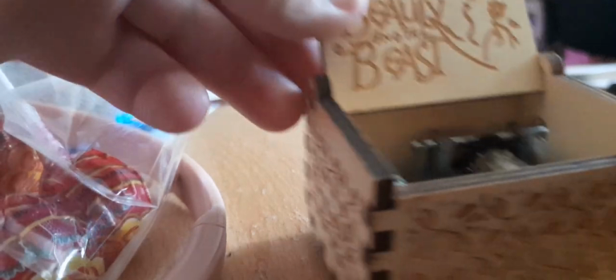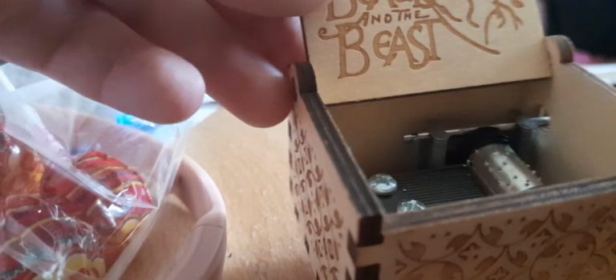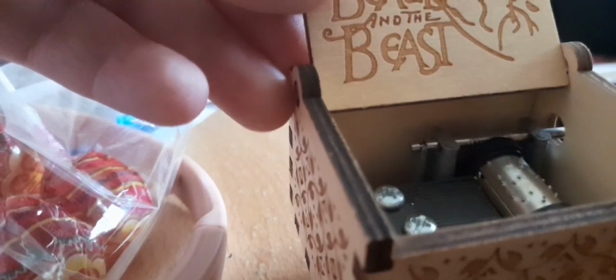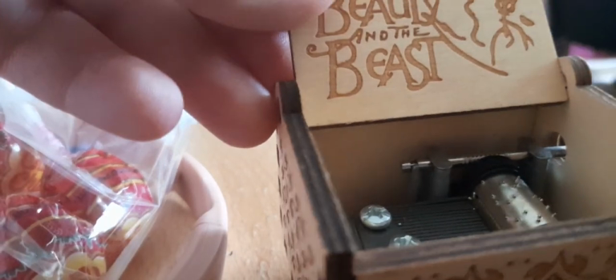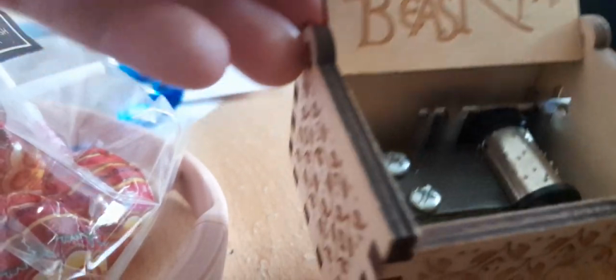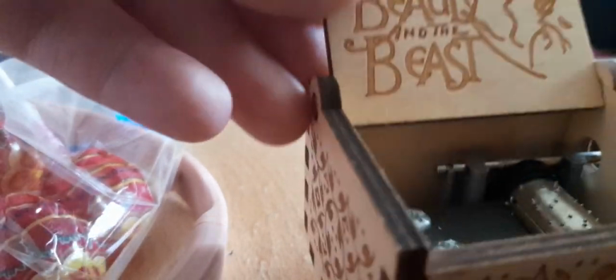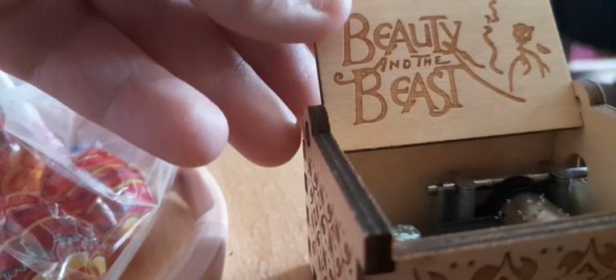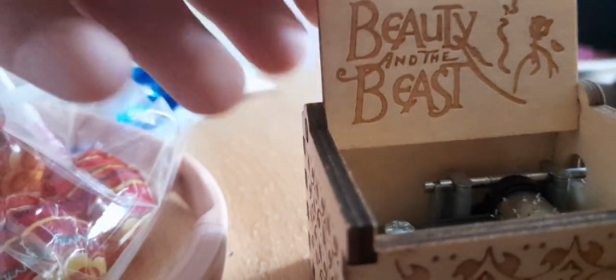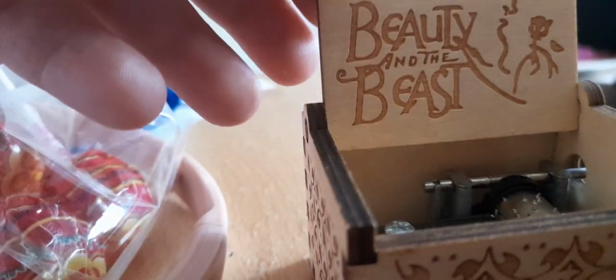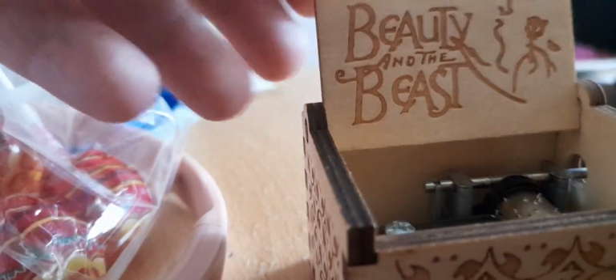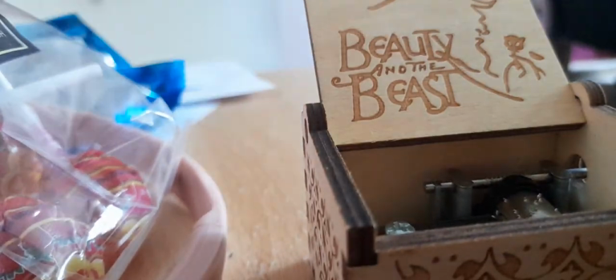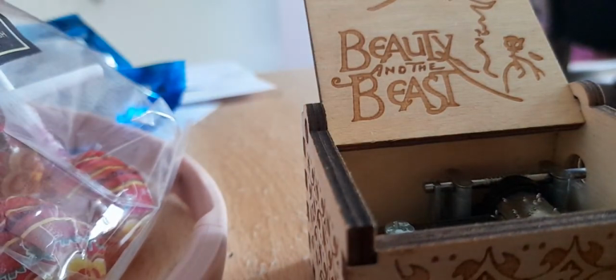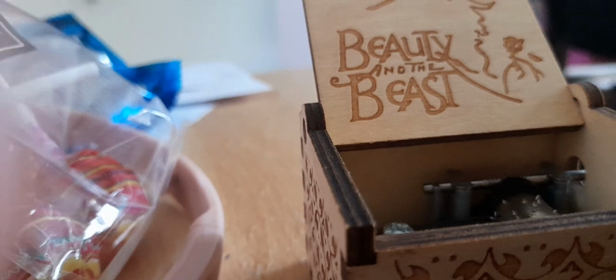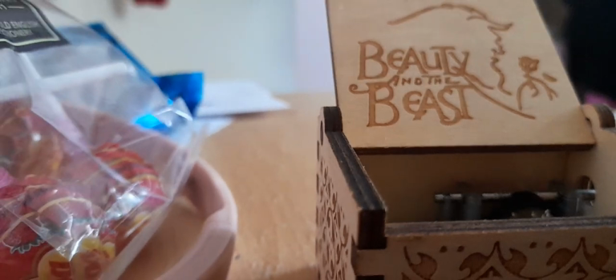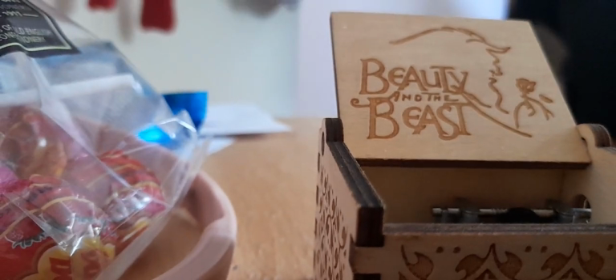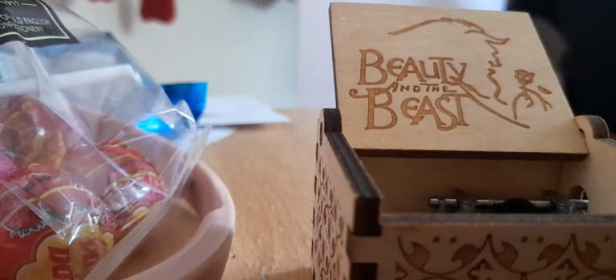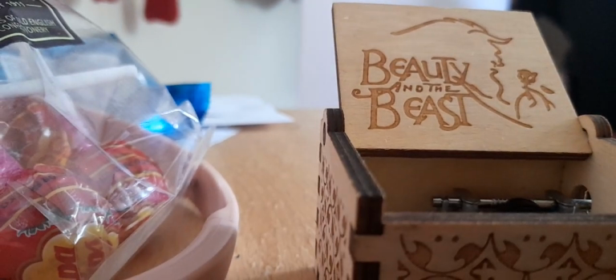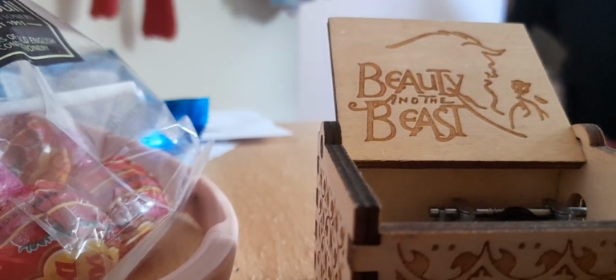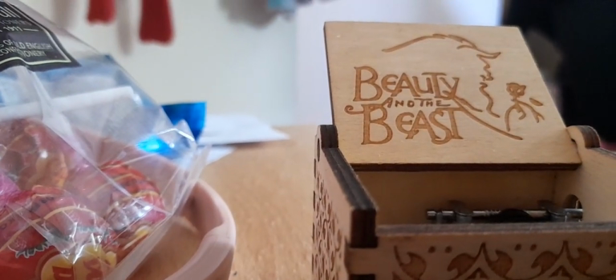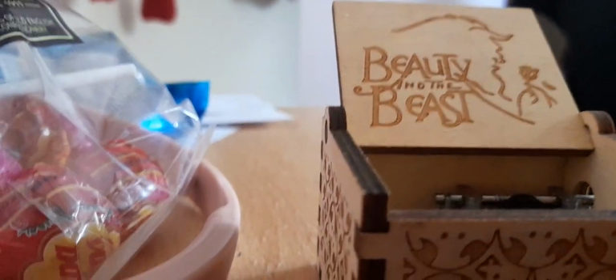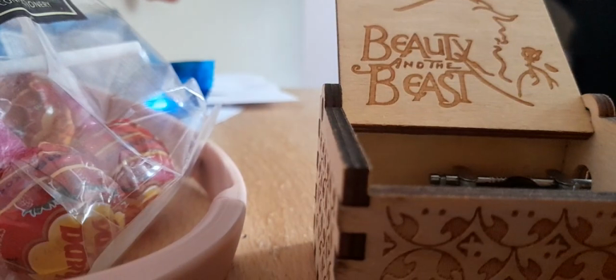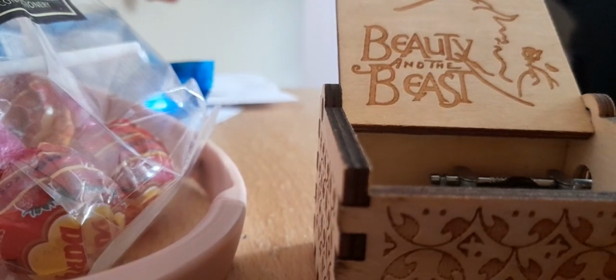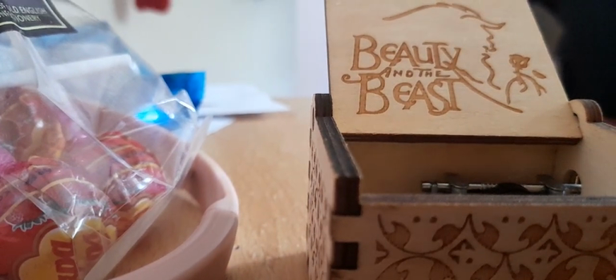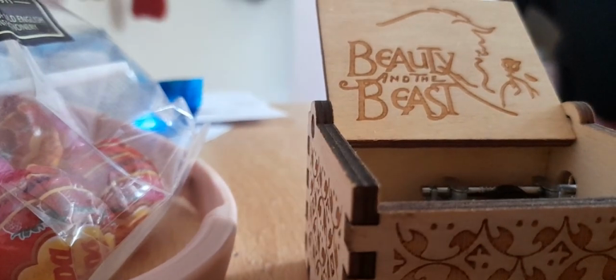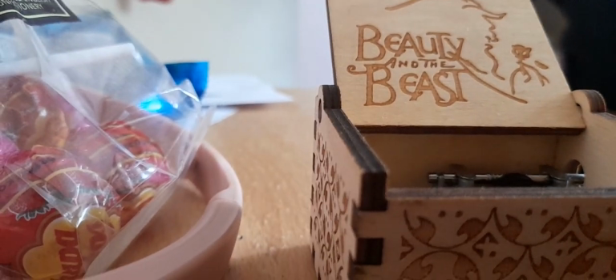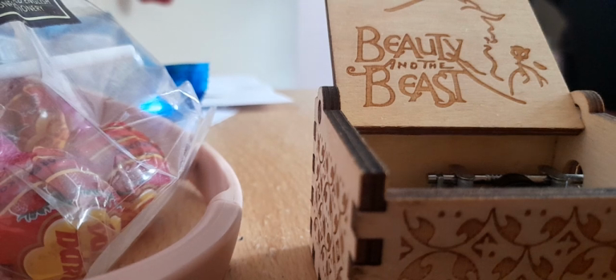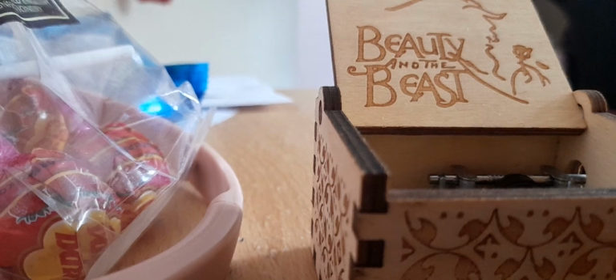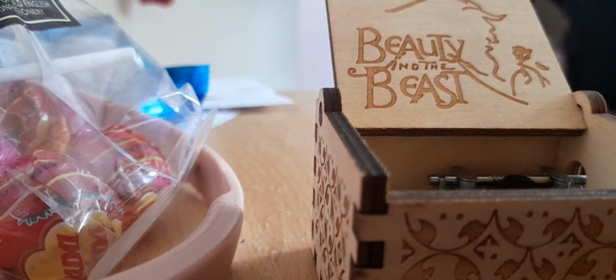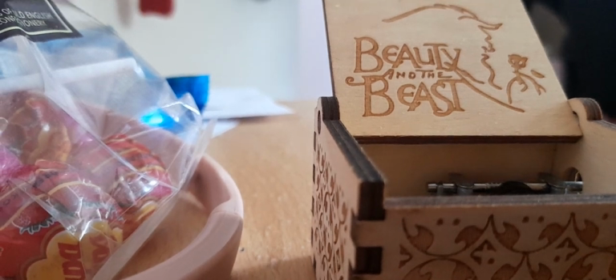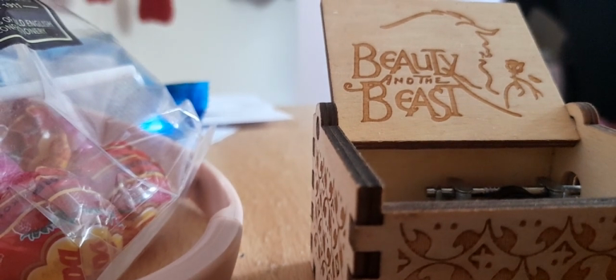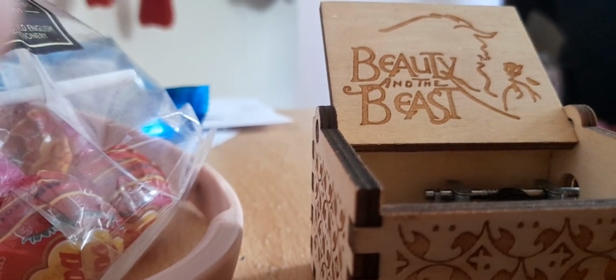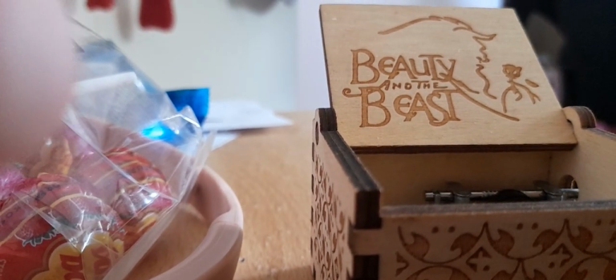This is what the inside looks like. I'm sorry if you can't see it, but yeah — I'm just gonna go and play the tune.